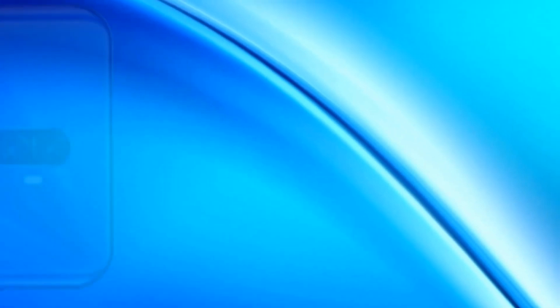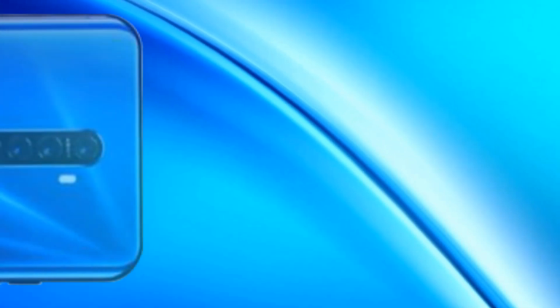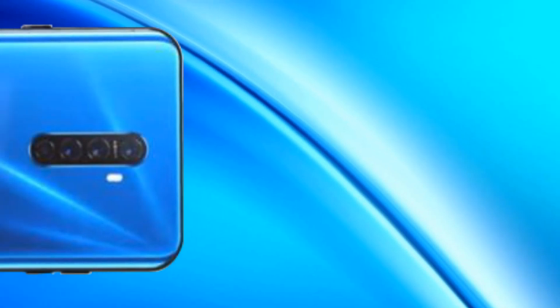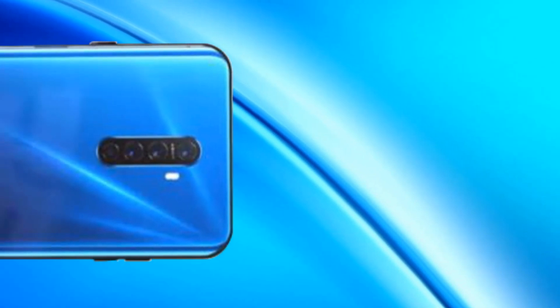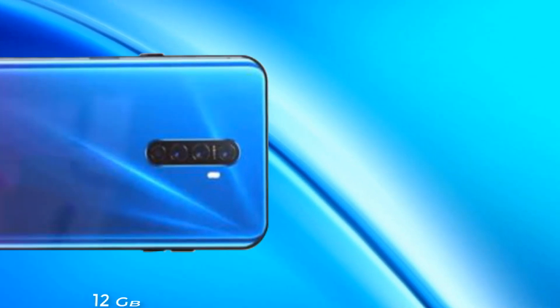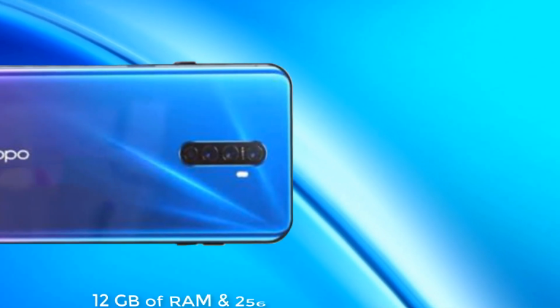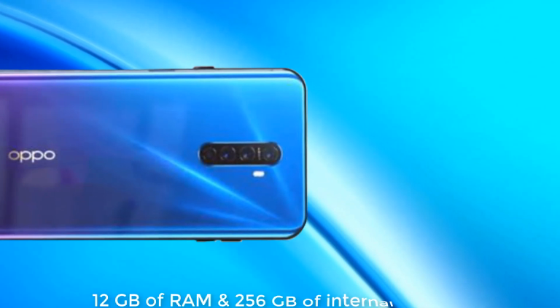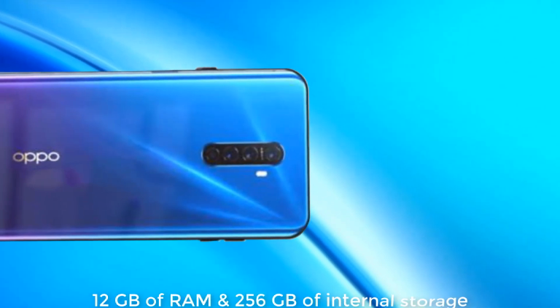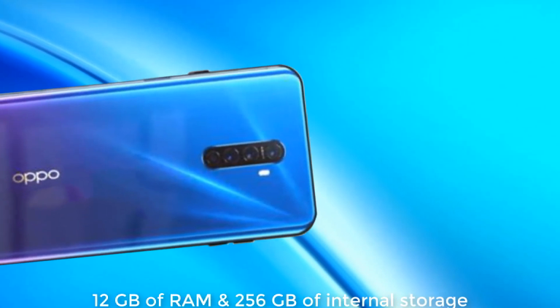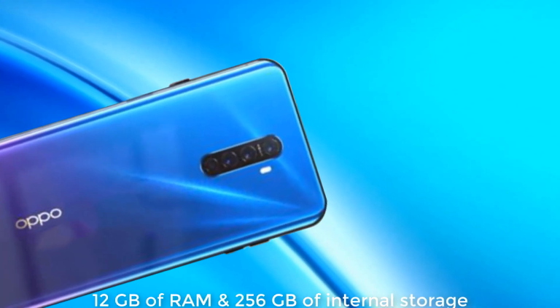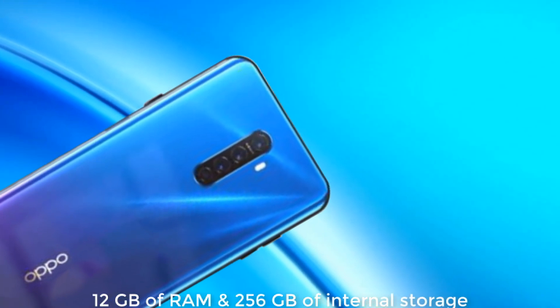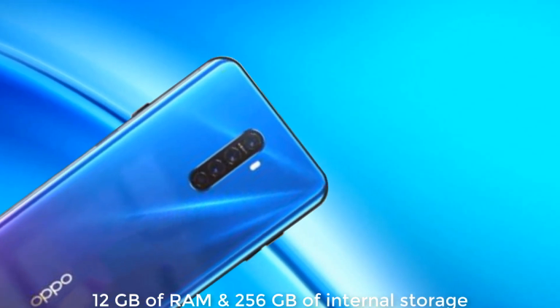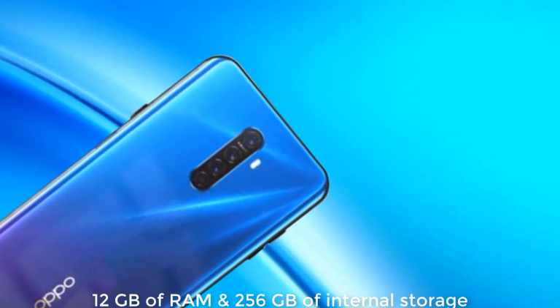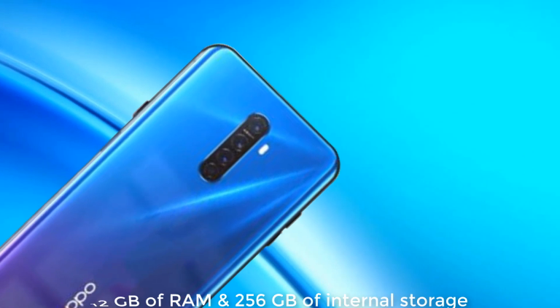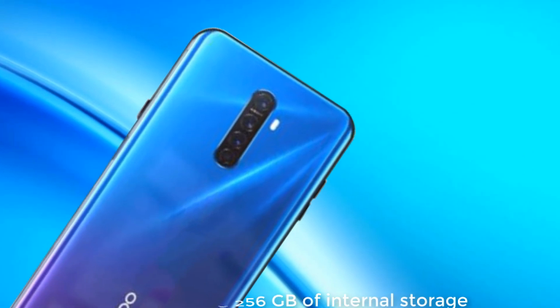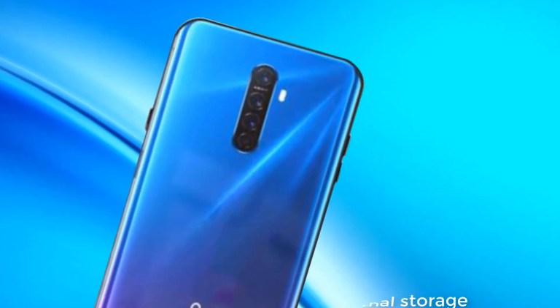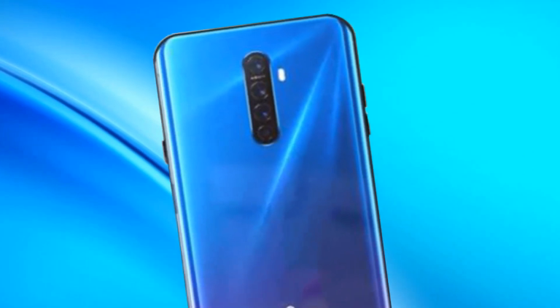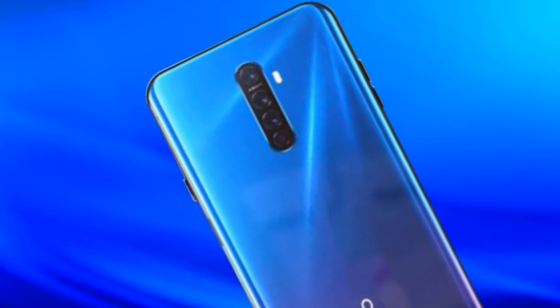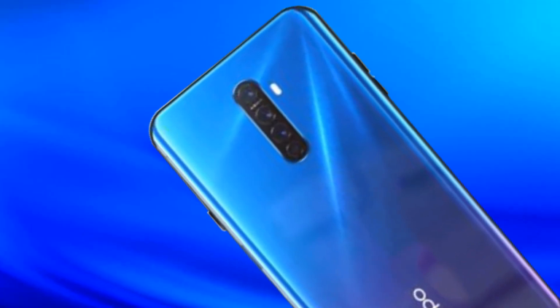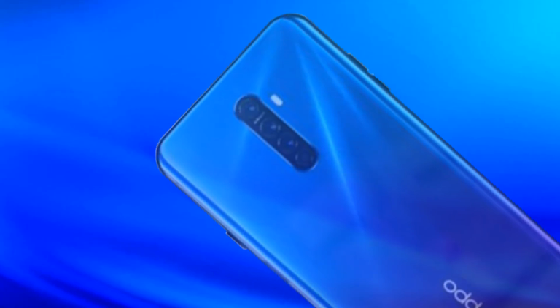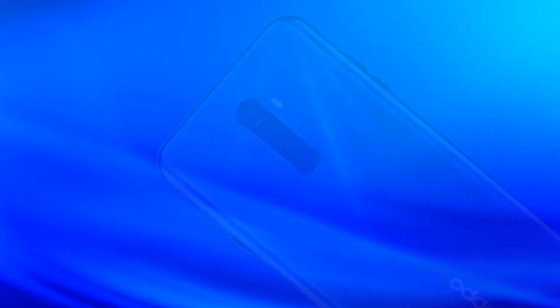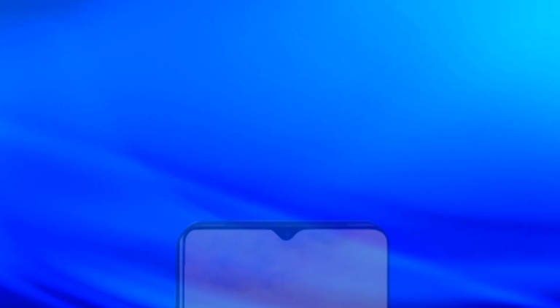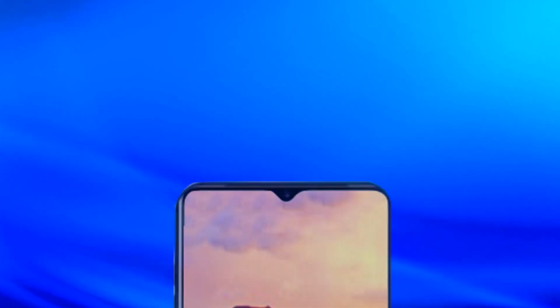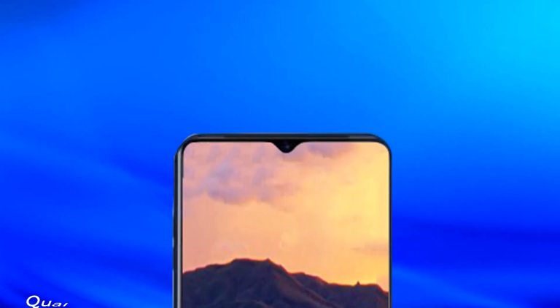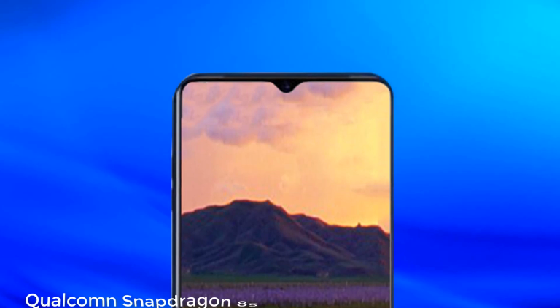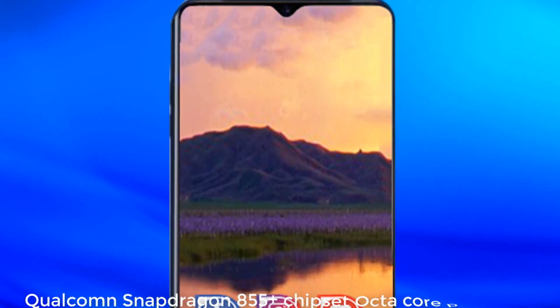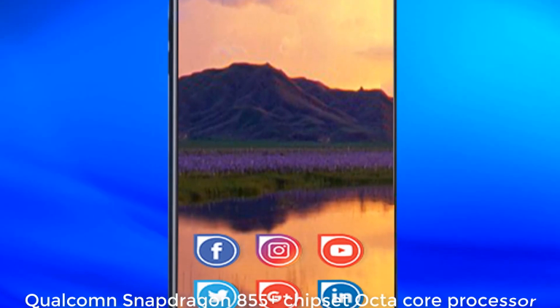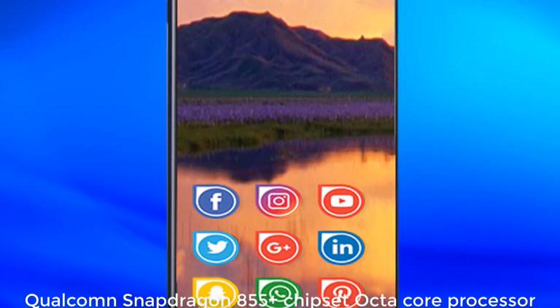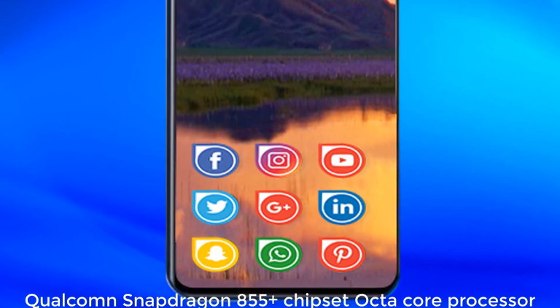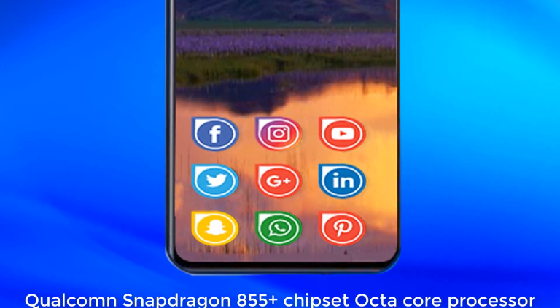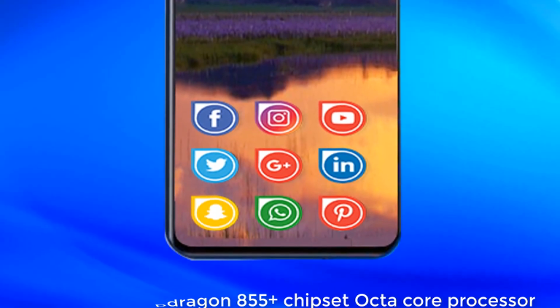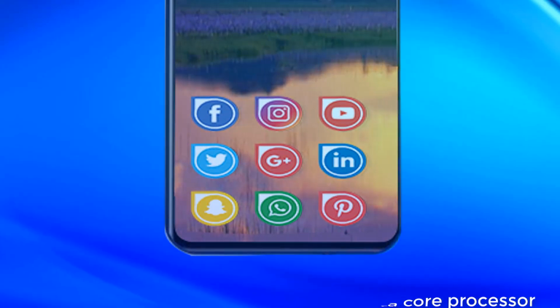The Oppo Reno AC comes with 12GB of RAM and 256GB of internal storage that cannot be expanded. It features a Qualcomm Snapdragon 855 Plus chipset with an octa-core processor.